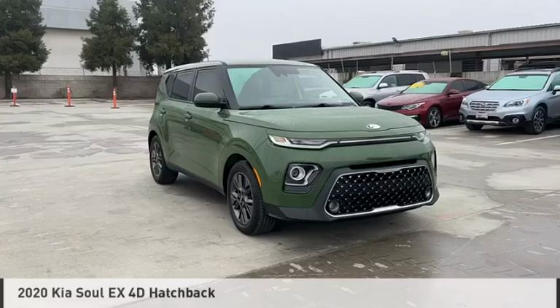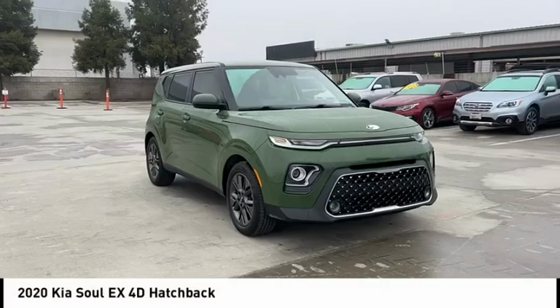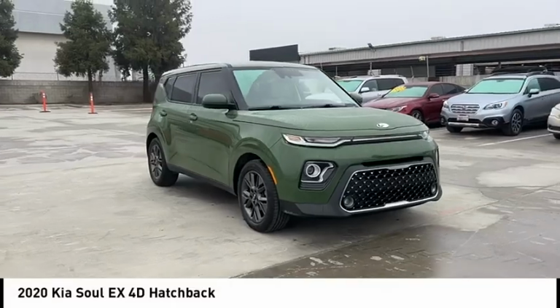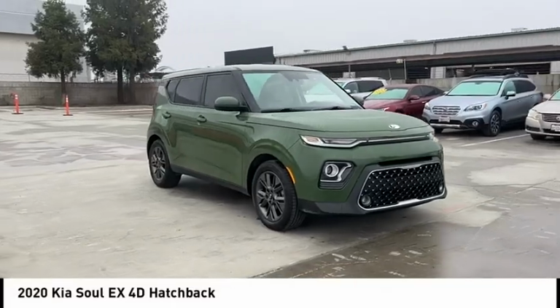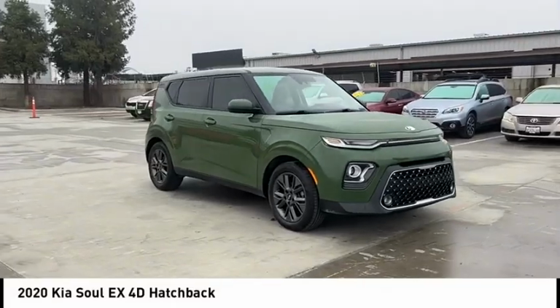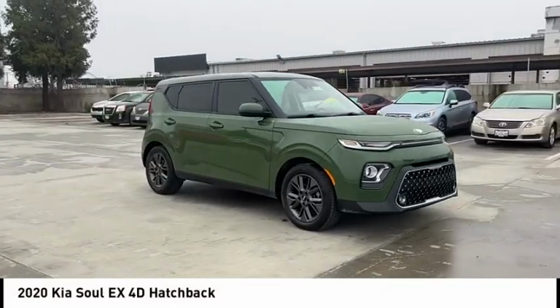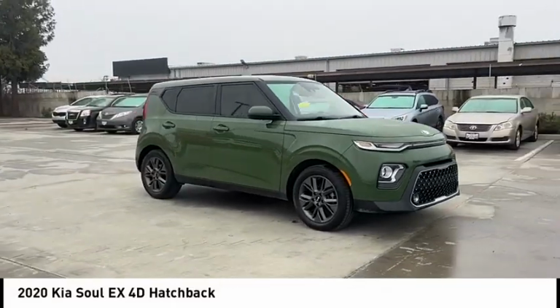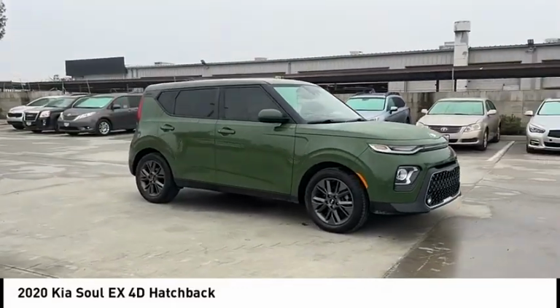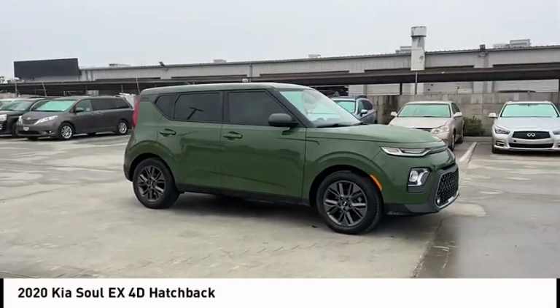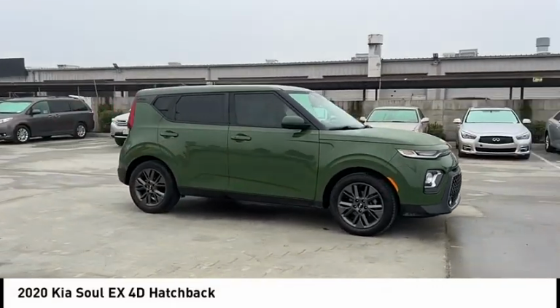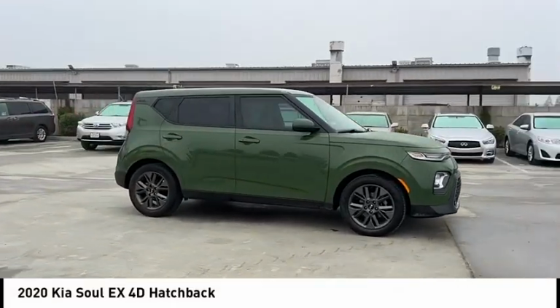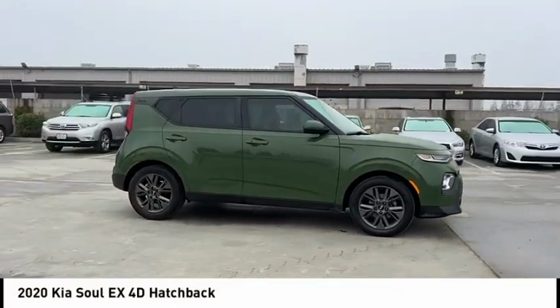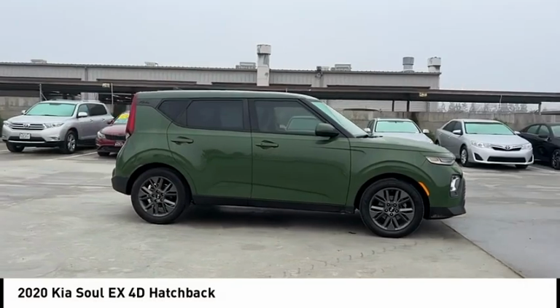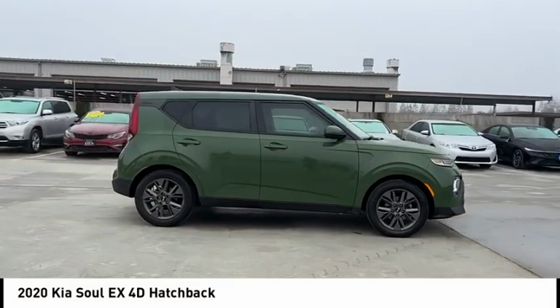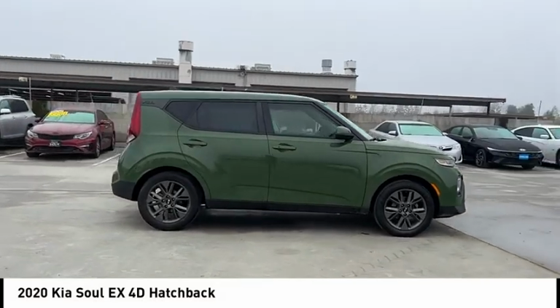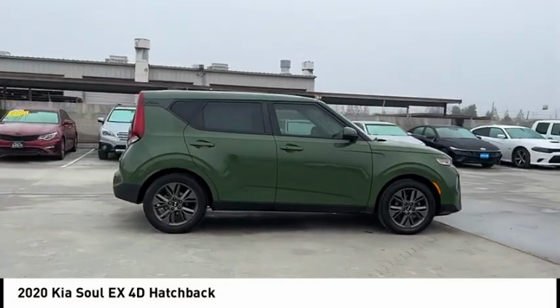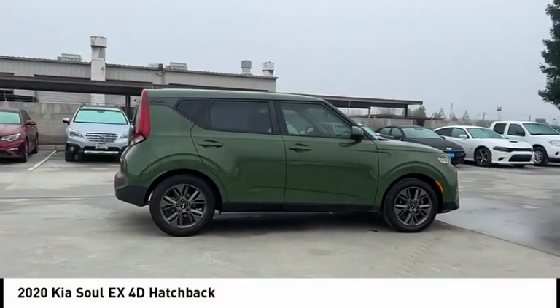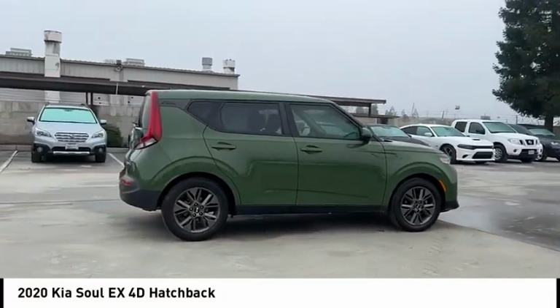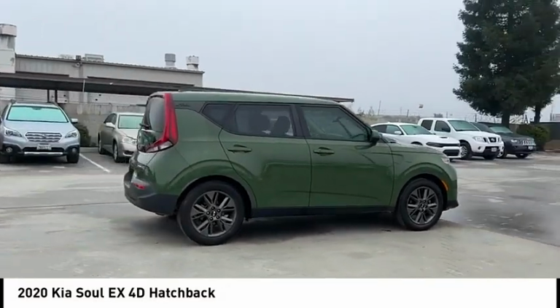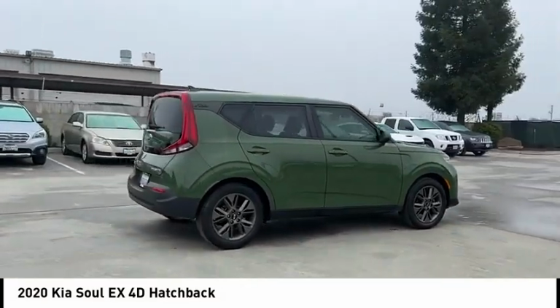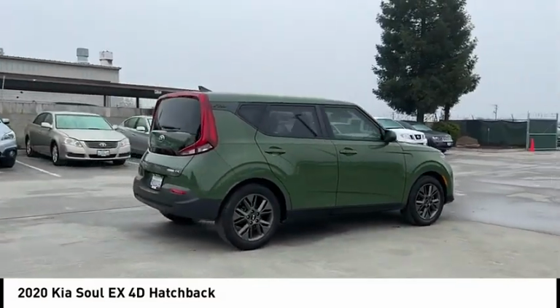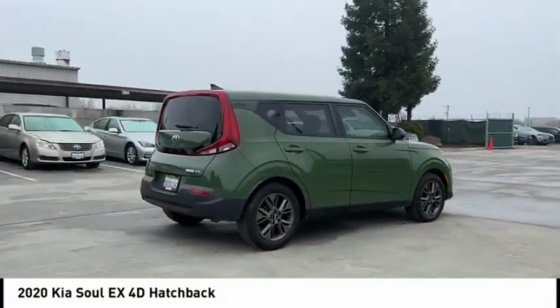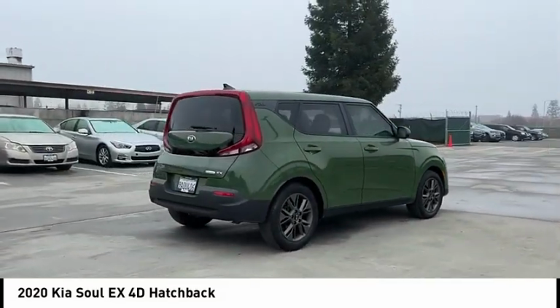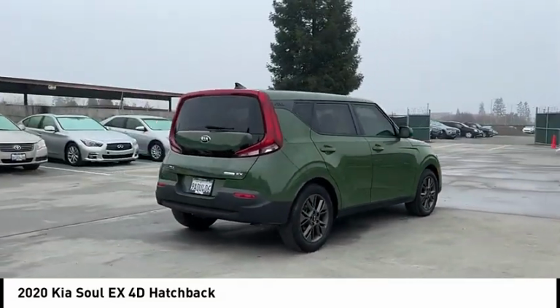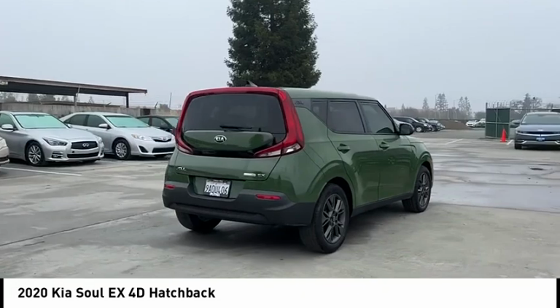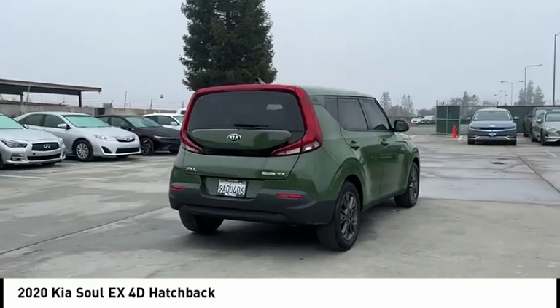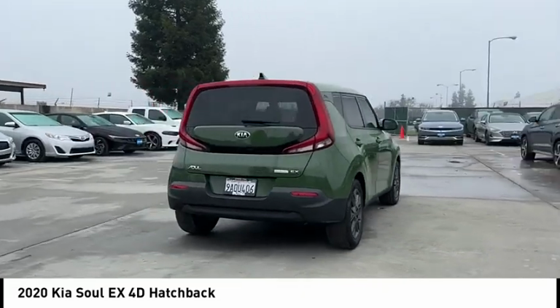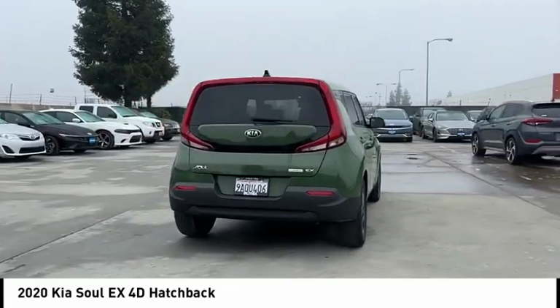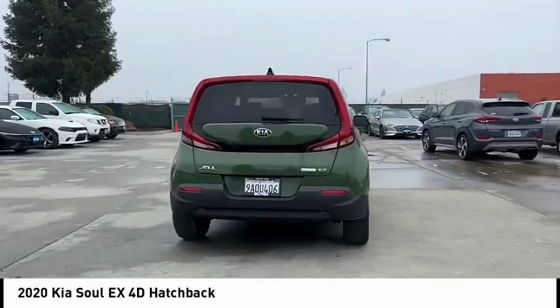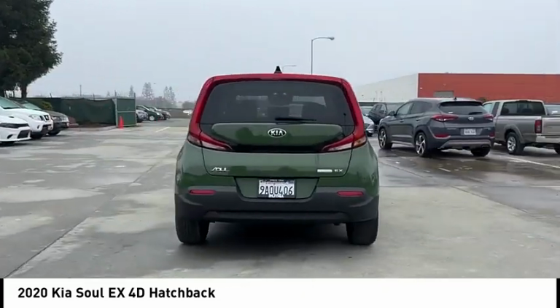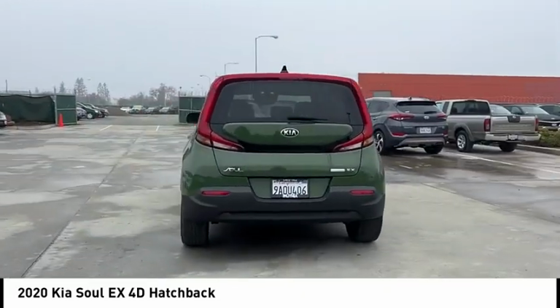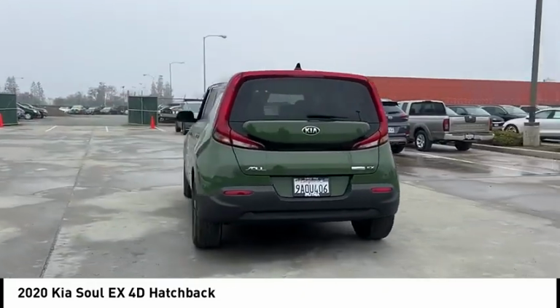Stop by and take a look at the 2020 Soul. The Soul is quick and ready with its innovative, catchy style, a sharp, roomy, and well-fitted cabin, and a comprehensive list of safety and fun features.